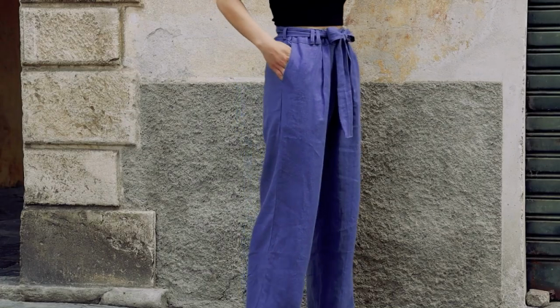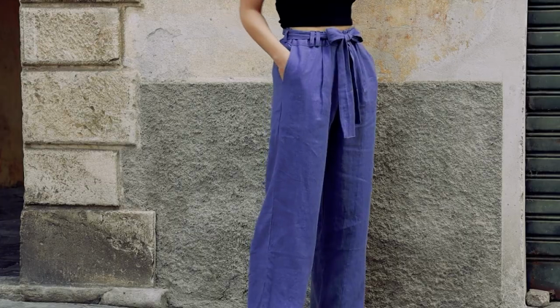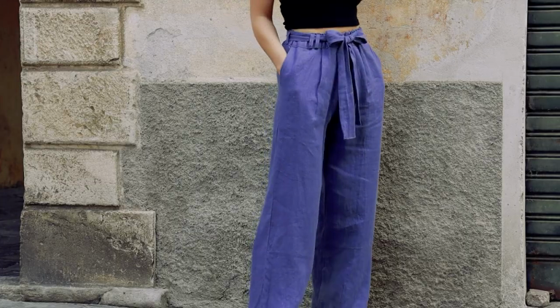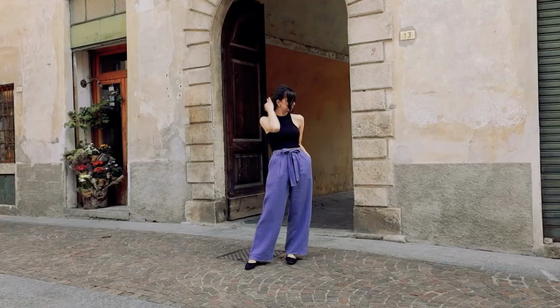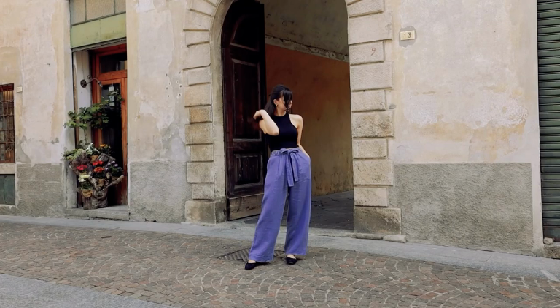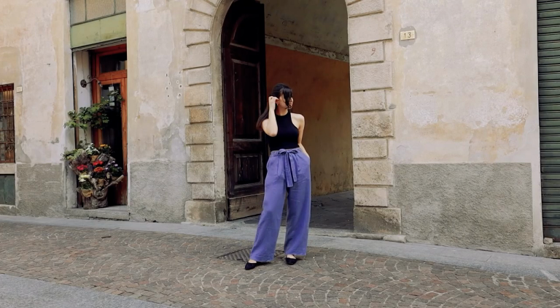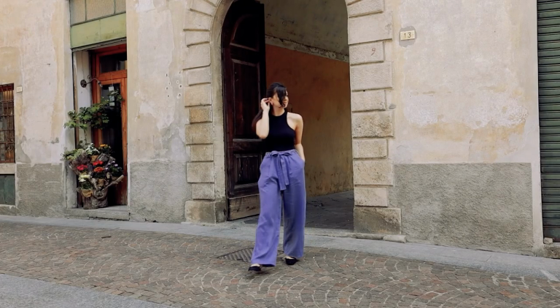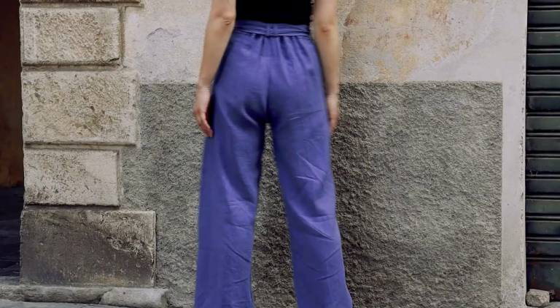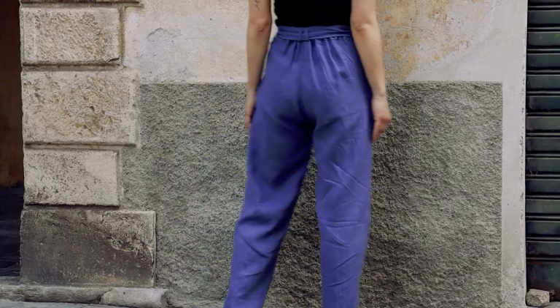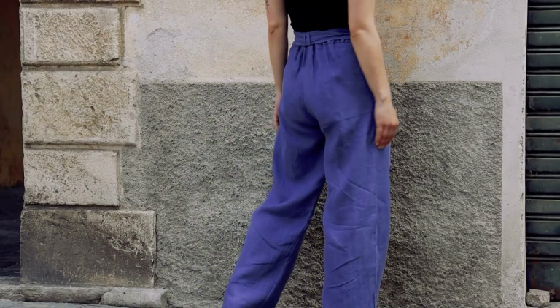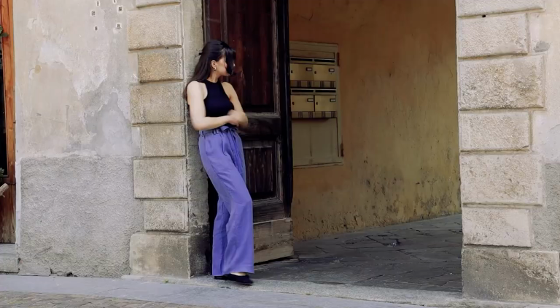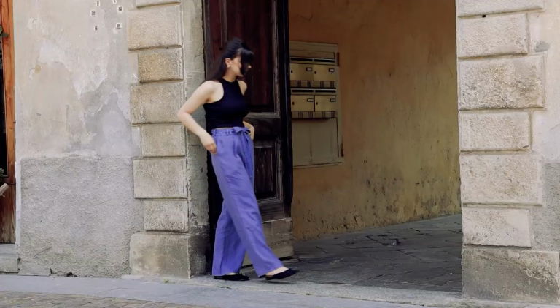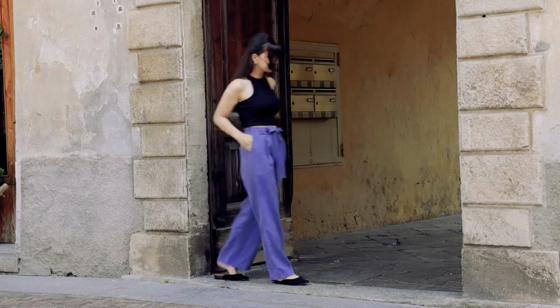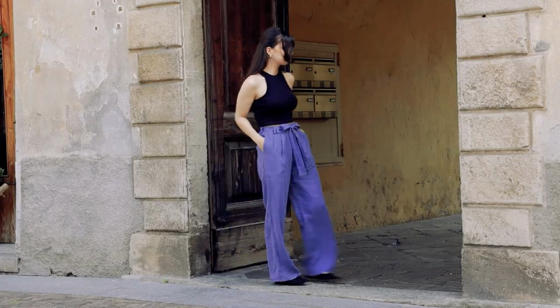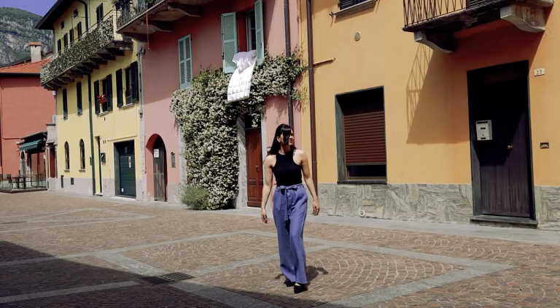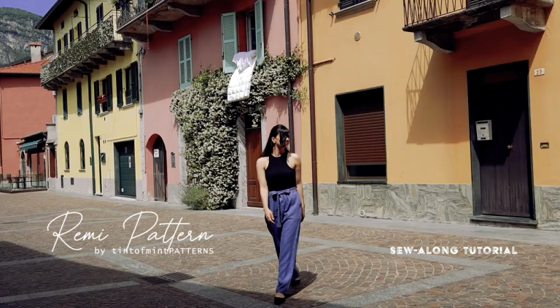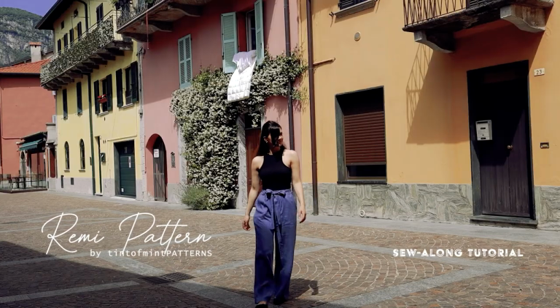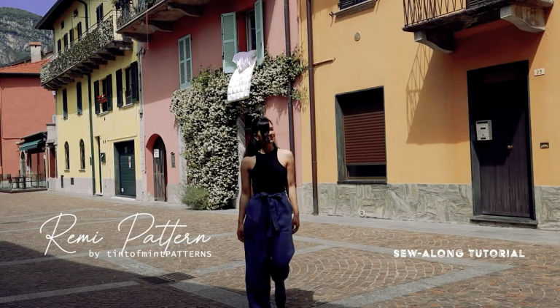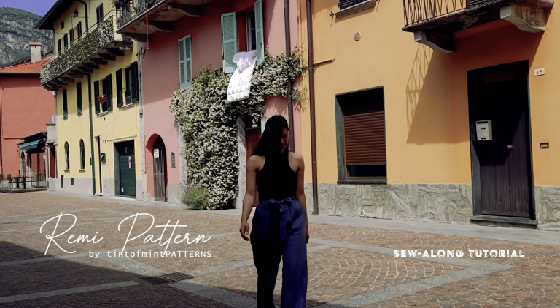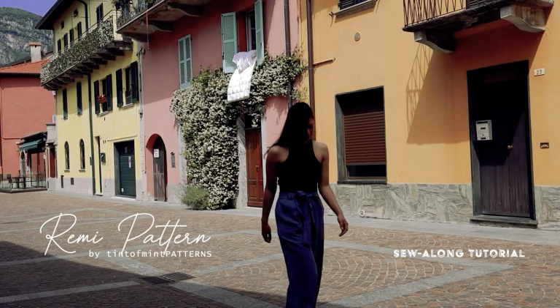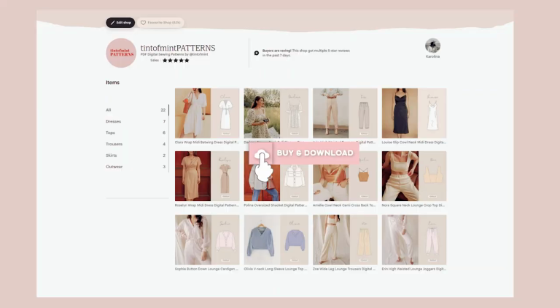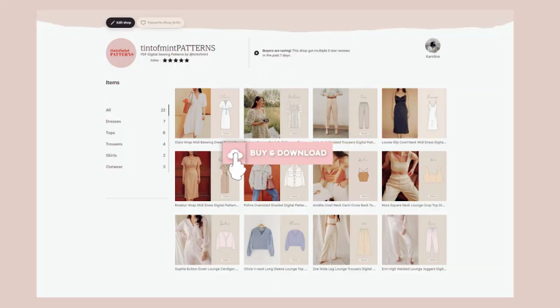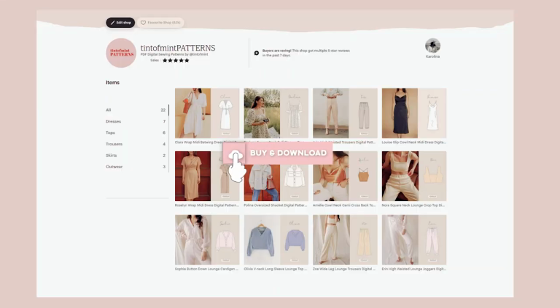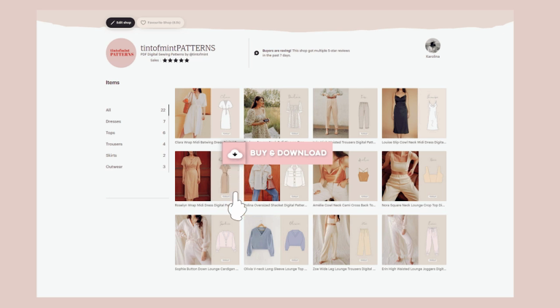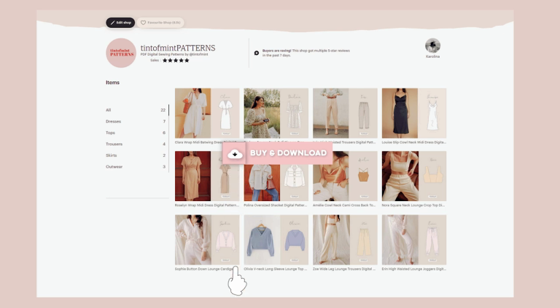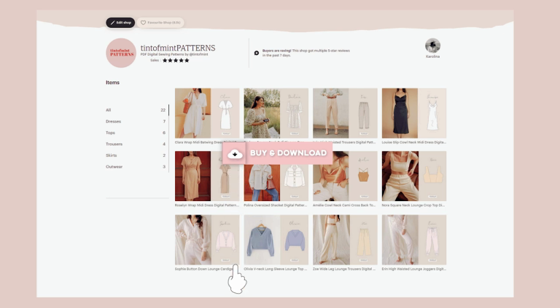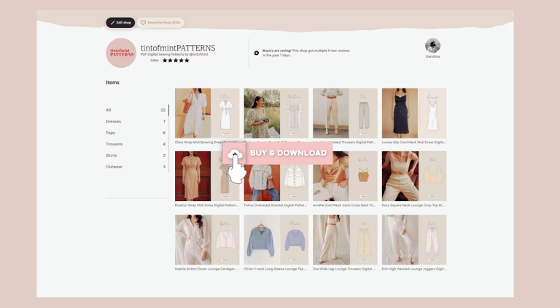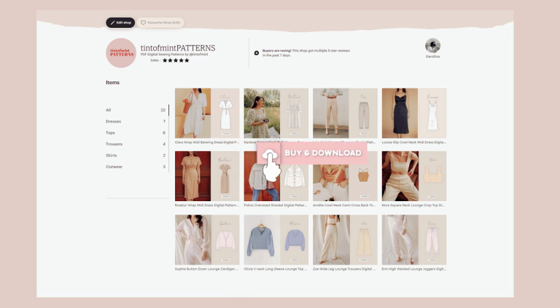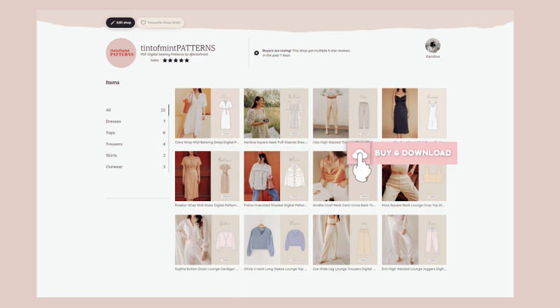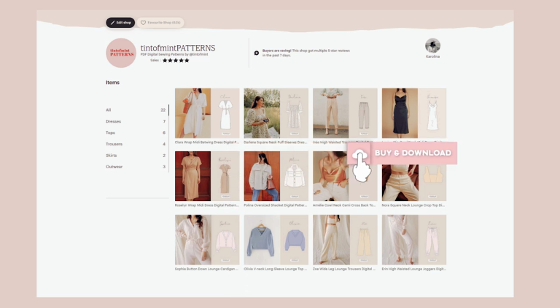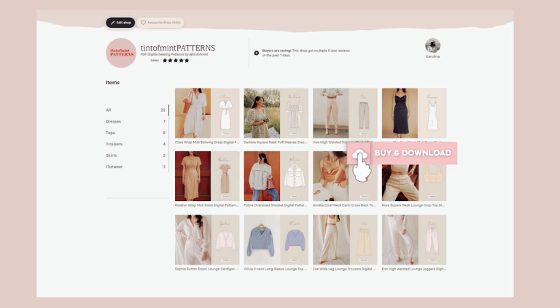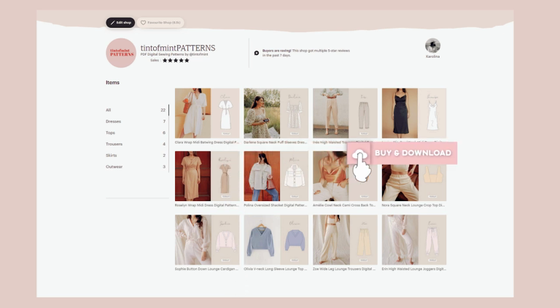Hi and welcome to yet another tutorial. My name is Karolina and today I'll show you how to make those wide leg trousers using my new sewing pattern called Remi. You can buy this pattern from my shop on Etsy and I'll leave a link in the description if you want to check it out.